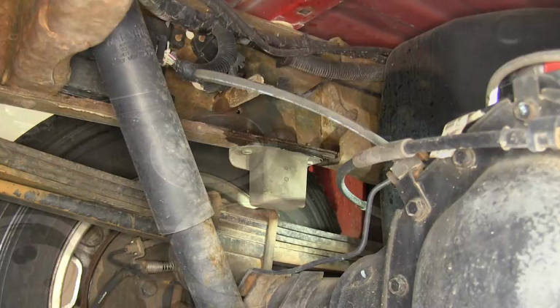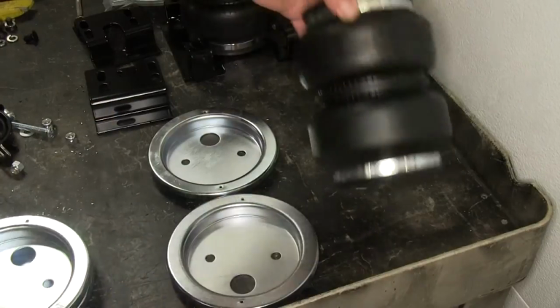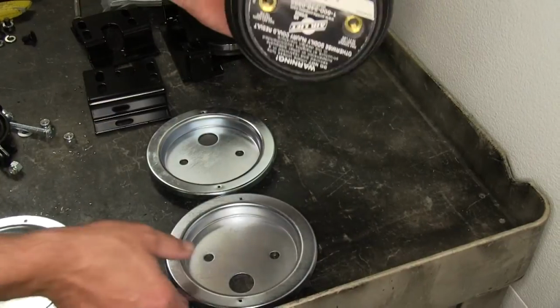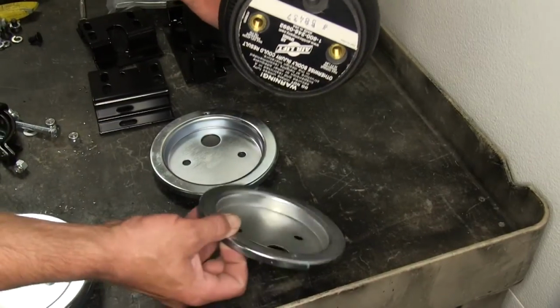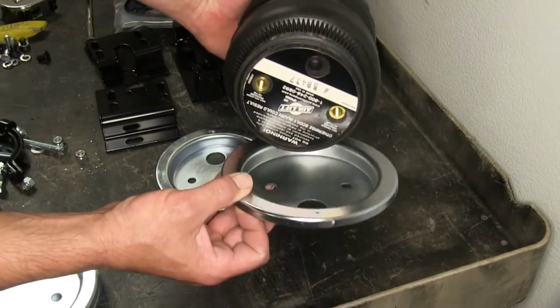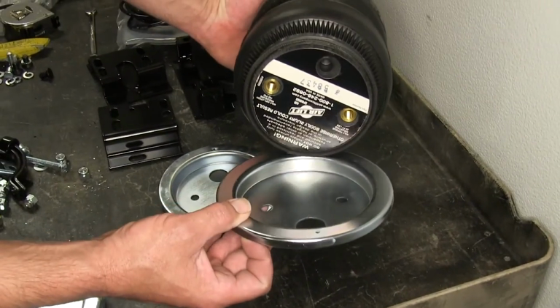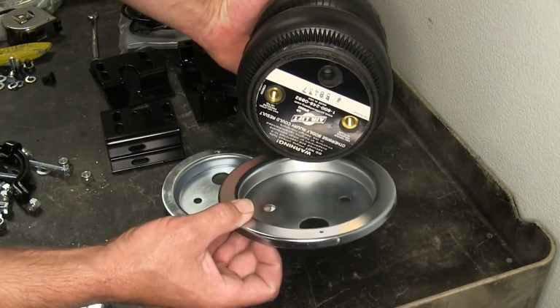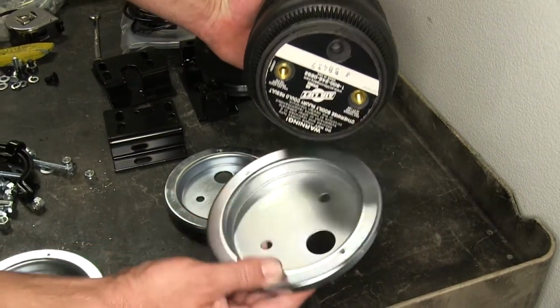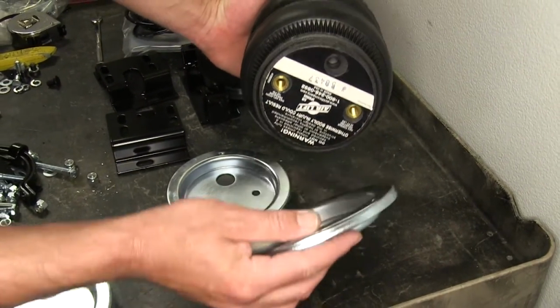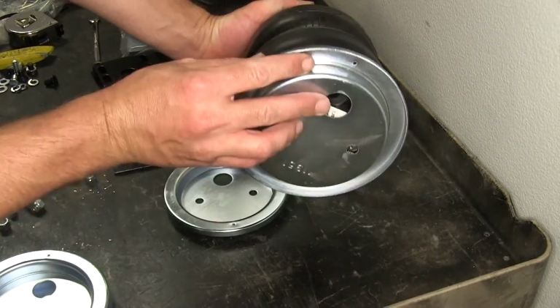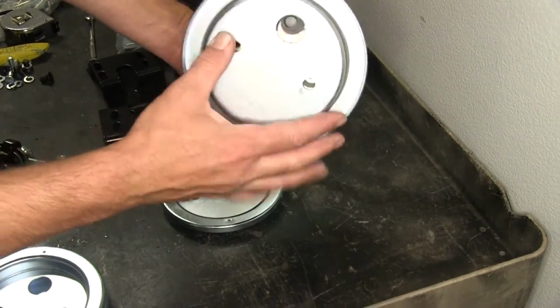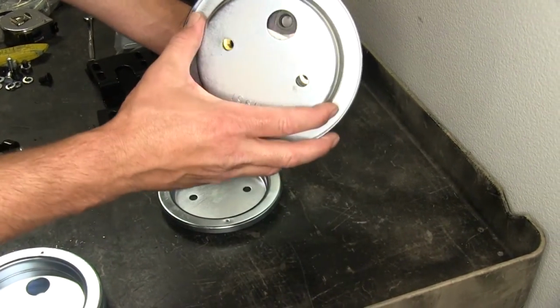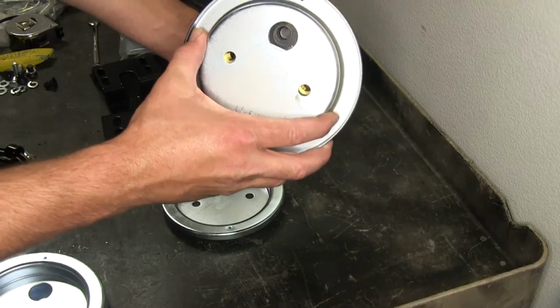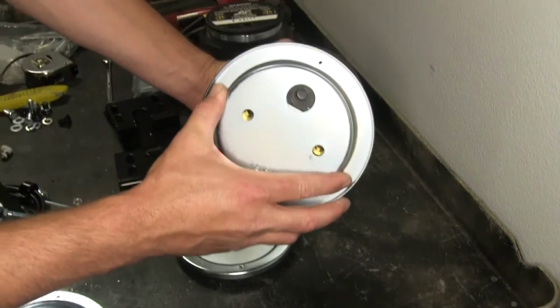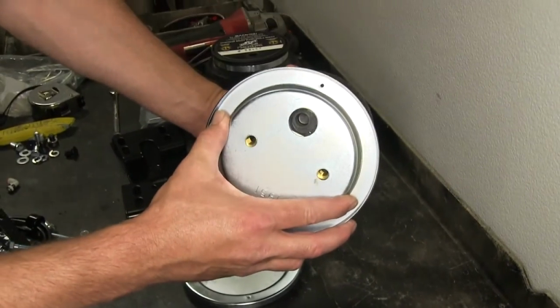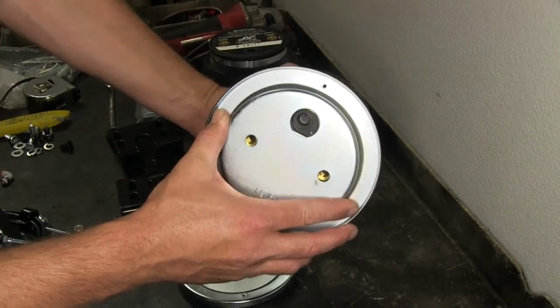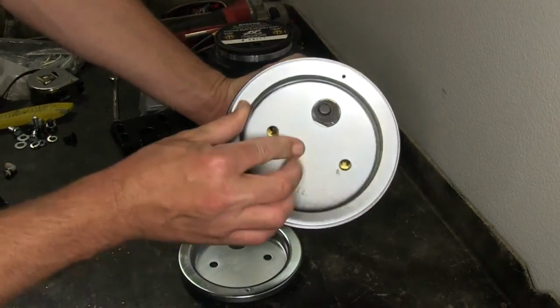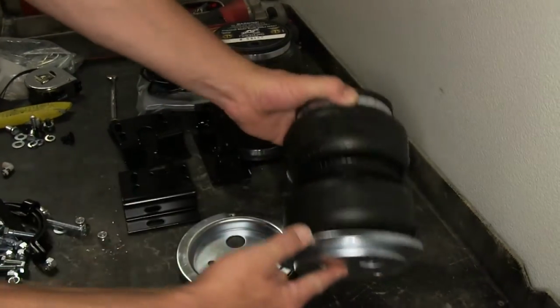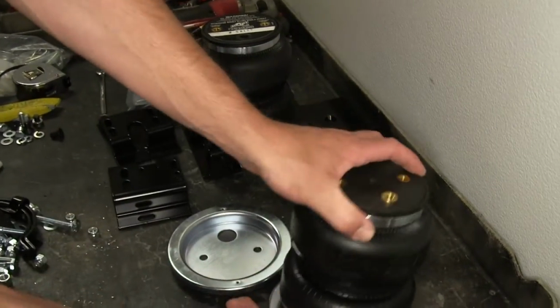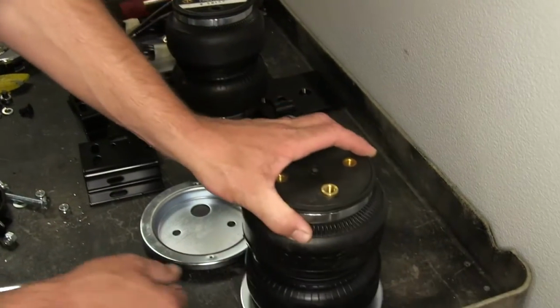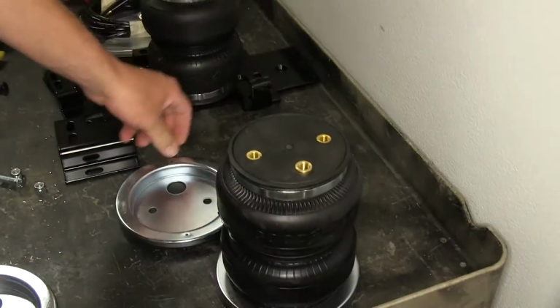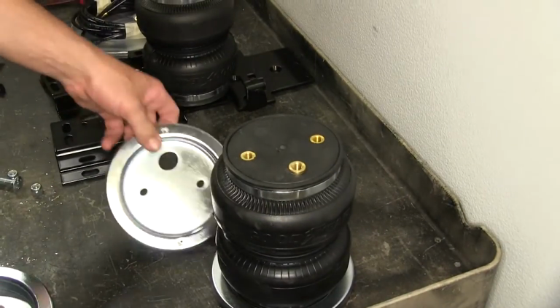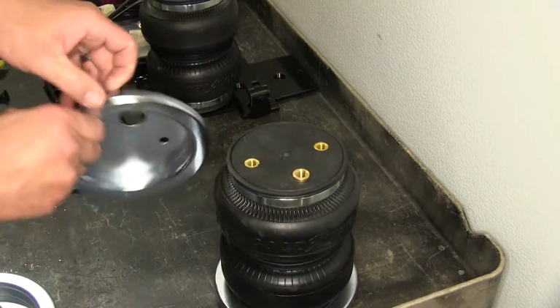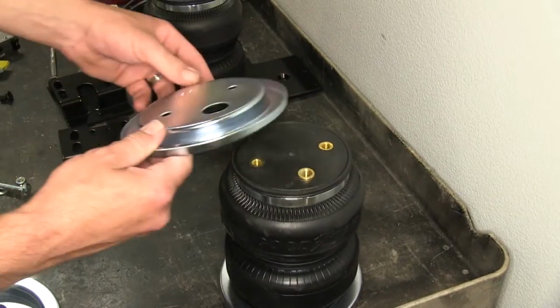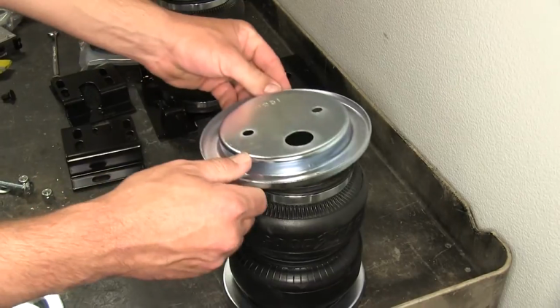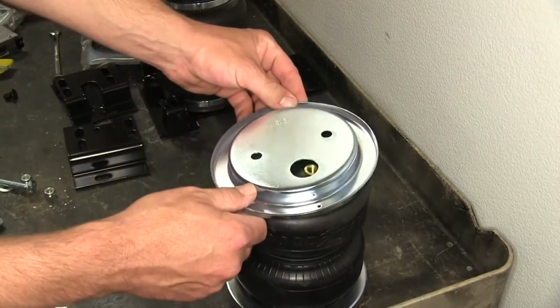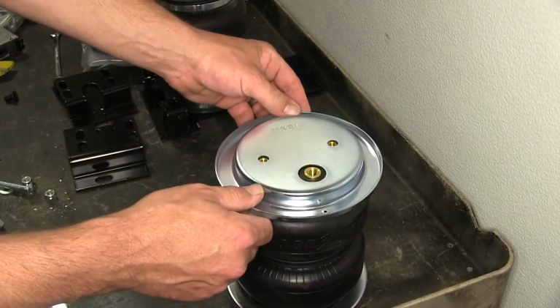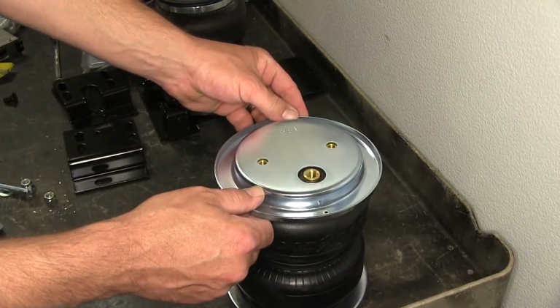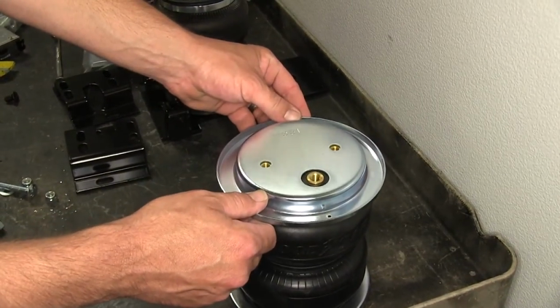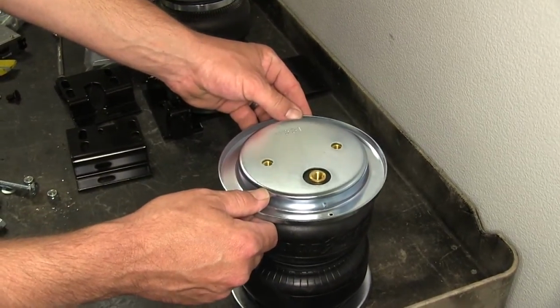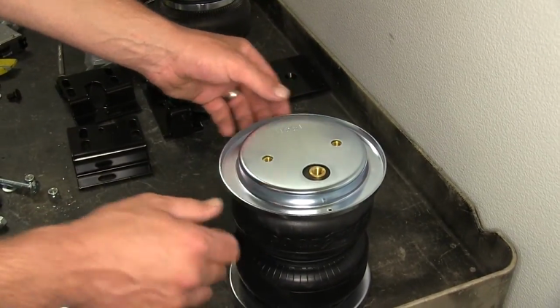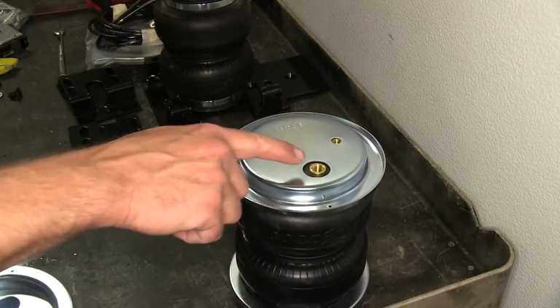Next we're going to the workbench to start assembling the air spring. To begin assembly, we'll take the air bag and two roll plates — one for the bottom and one for the top — and line up the pre-drilled holes in the roll plate with our attachment points in the air bag.